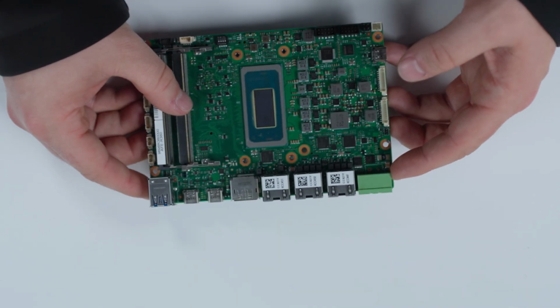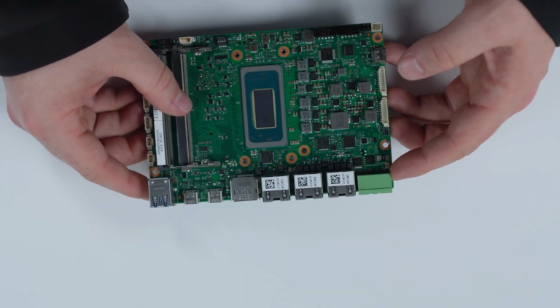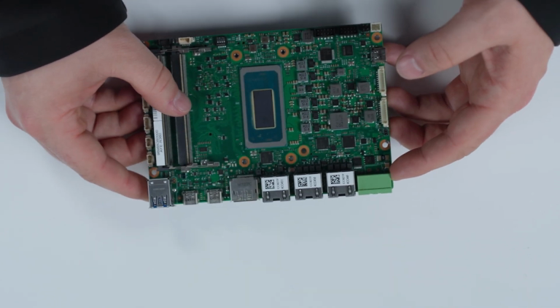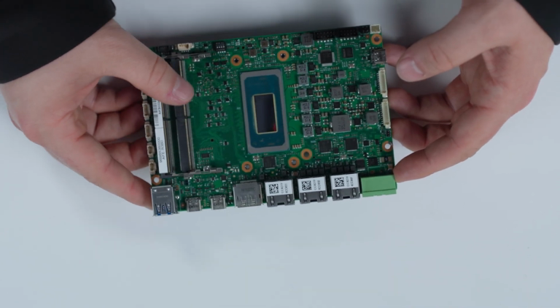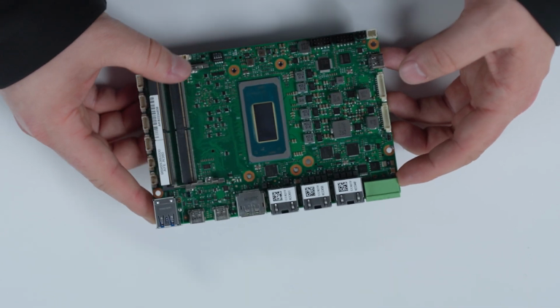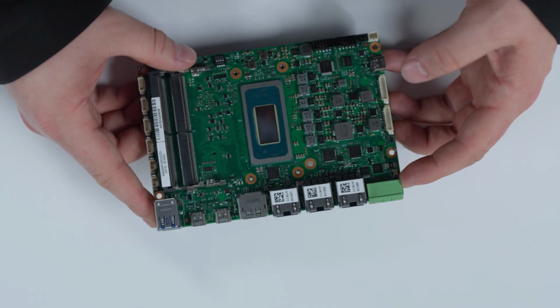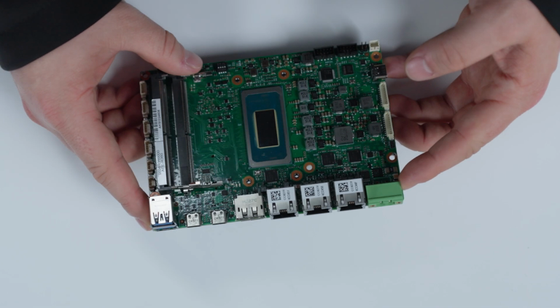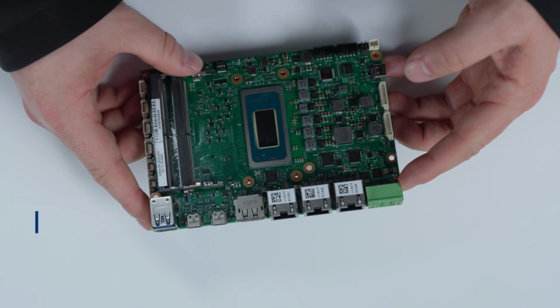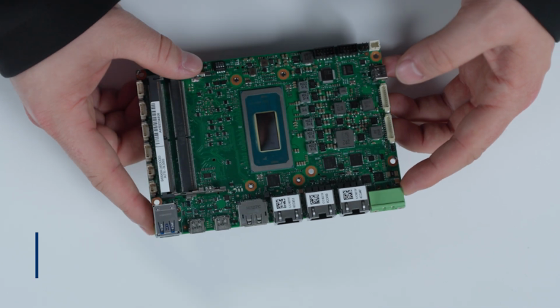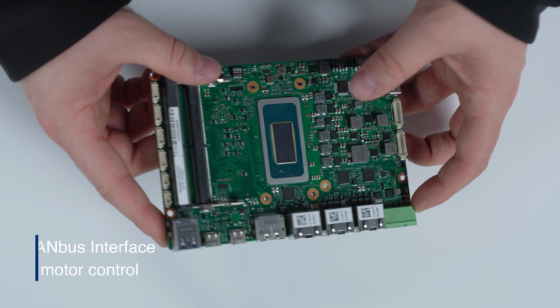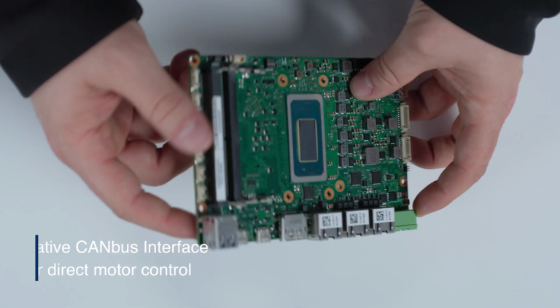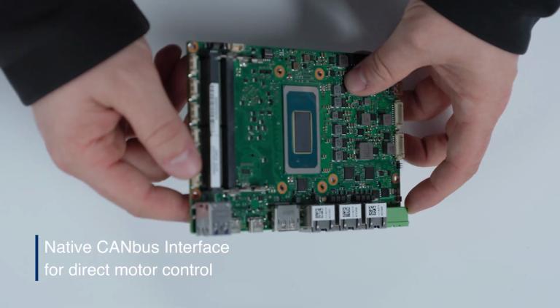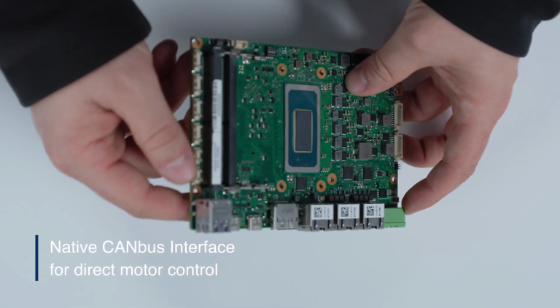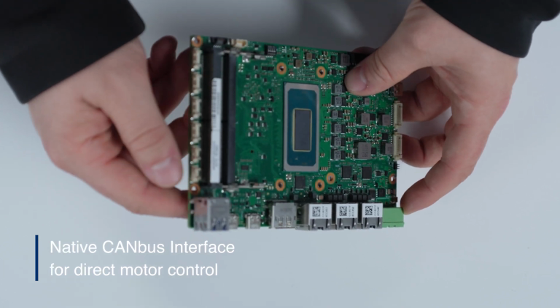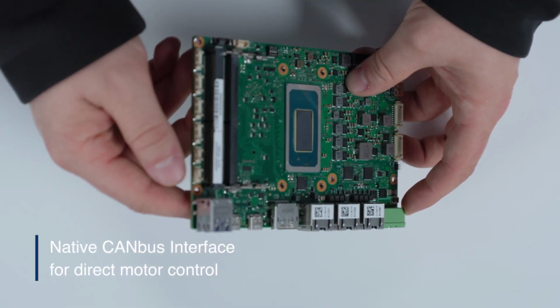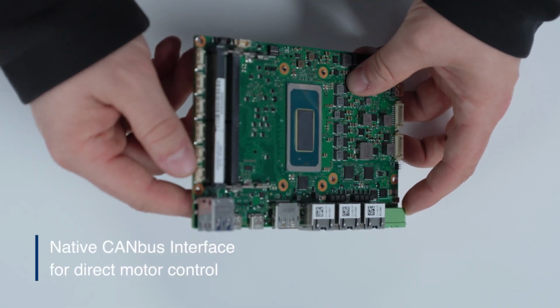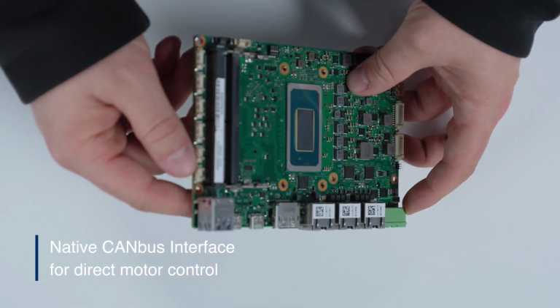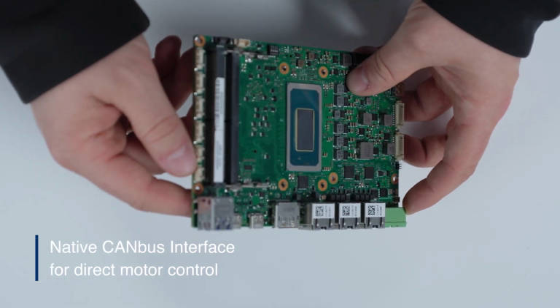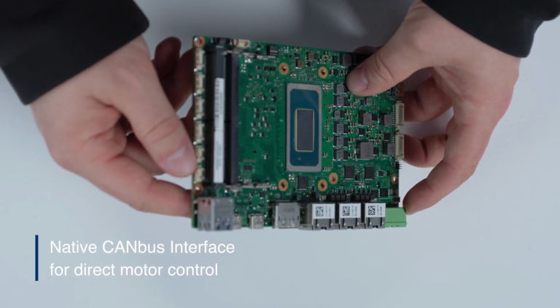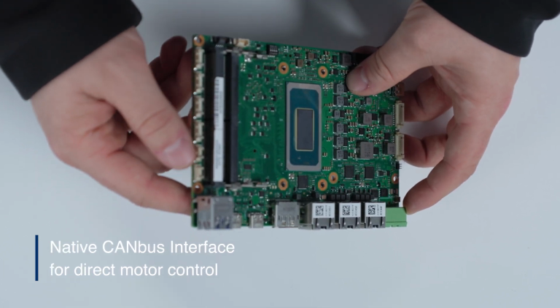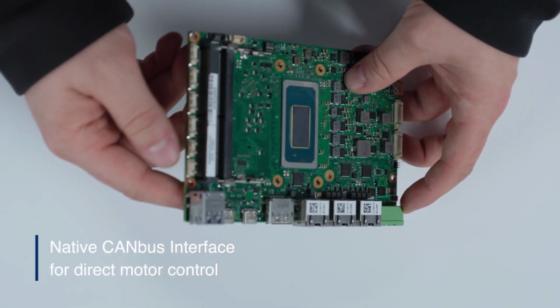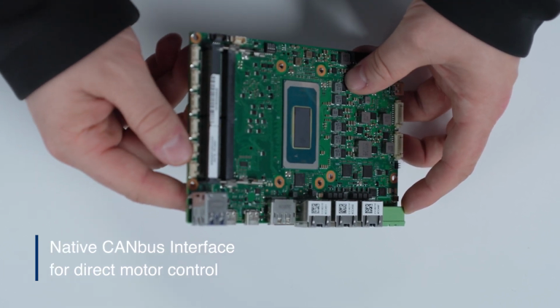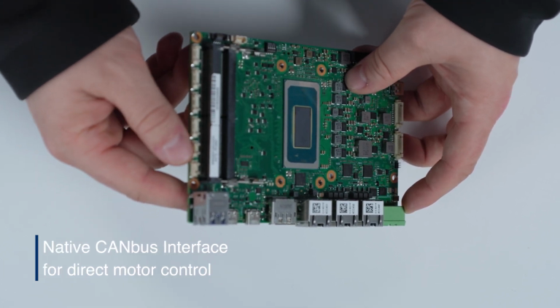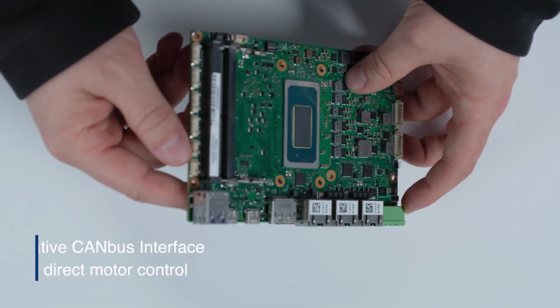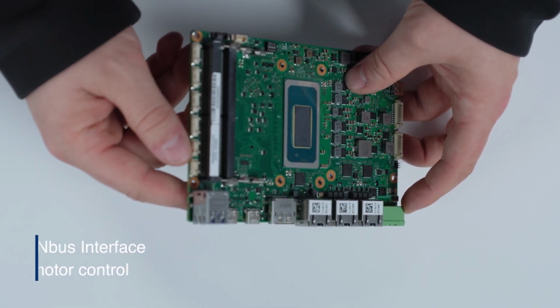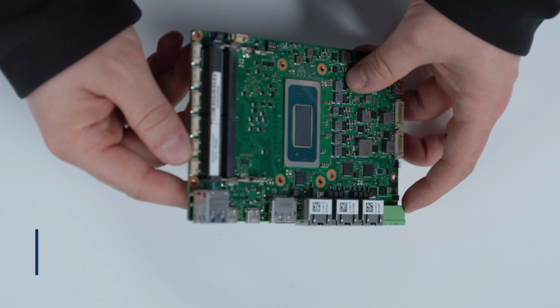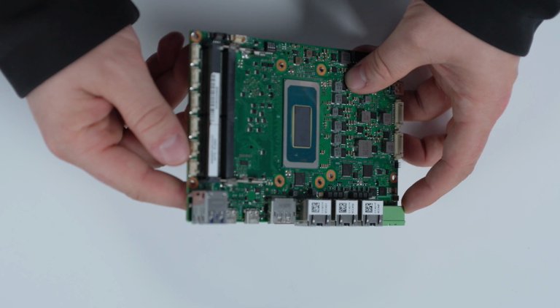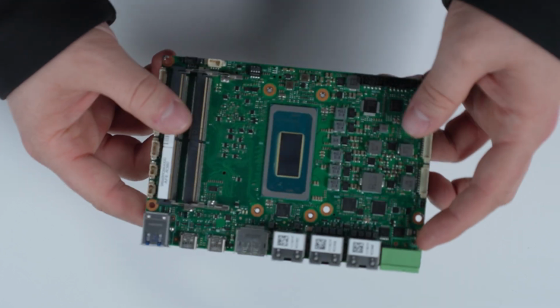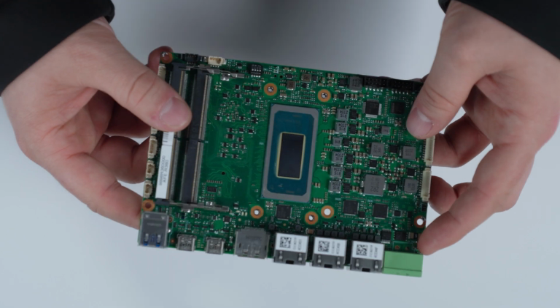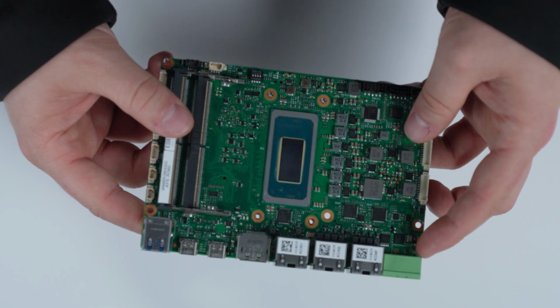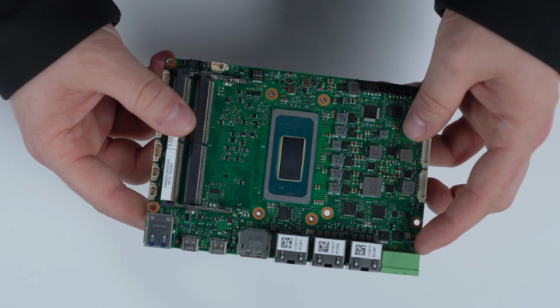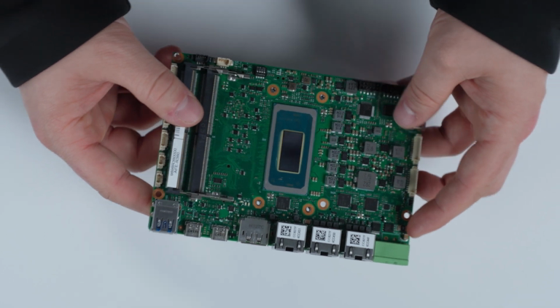Additionally for robotics, if you're going to be using this in that type of application, you're definitely going to want the native CAN bus interfaces on here. So you can actually directly wire motor control and run that natively off of this board.